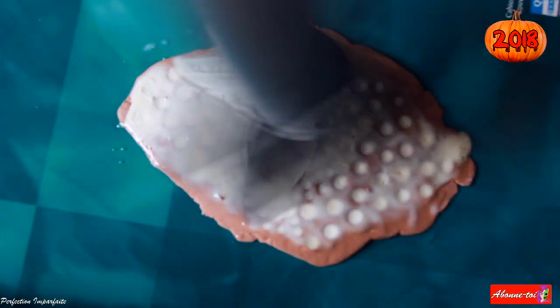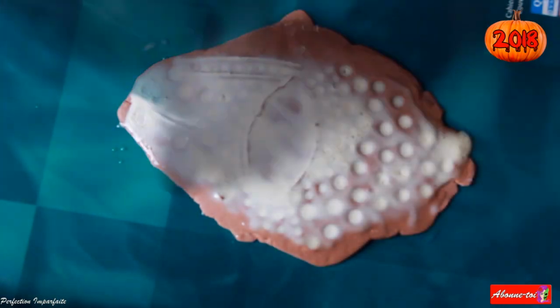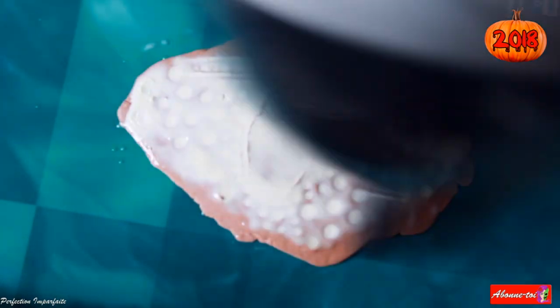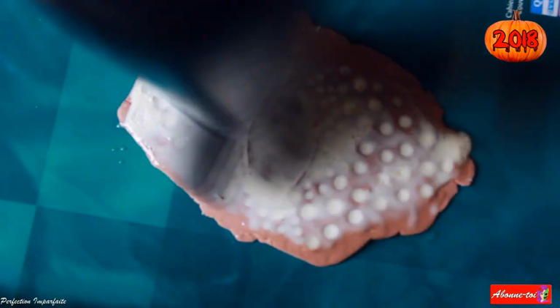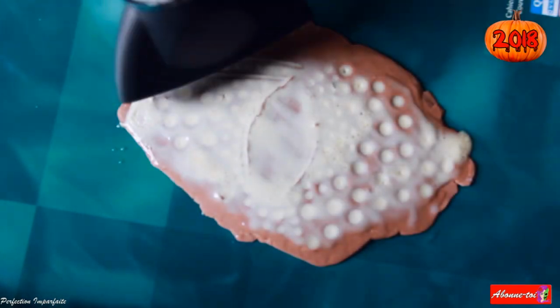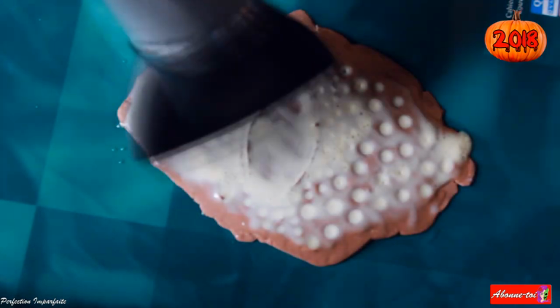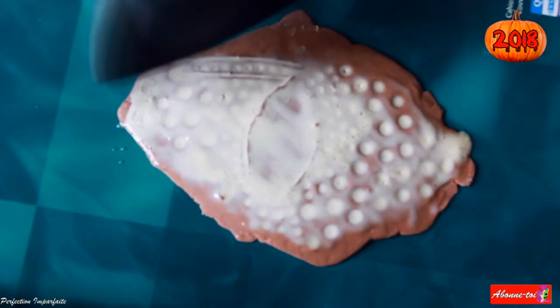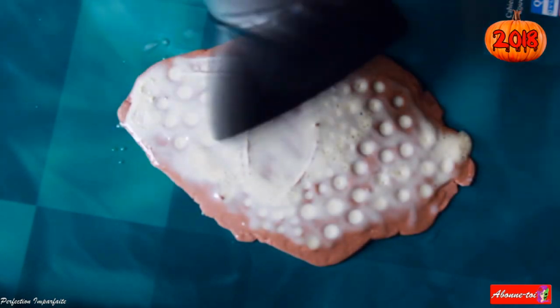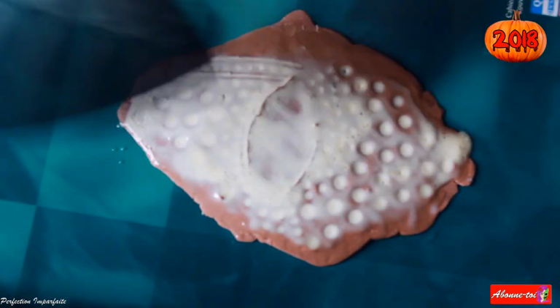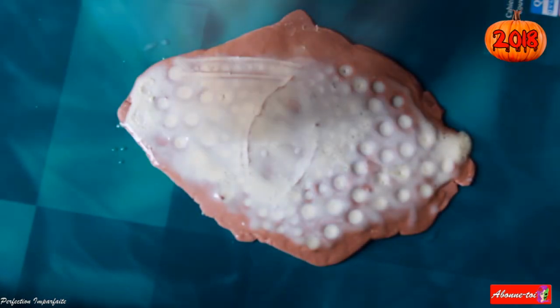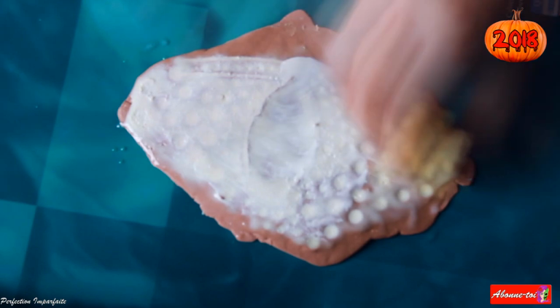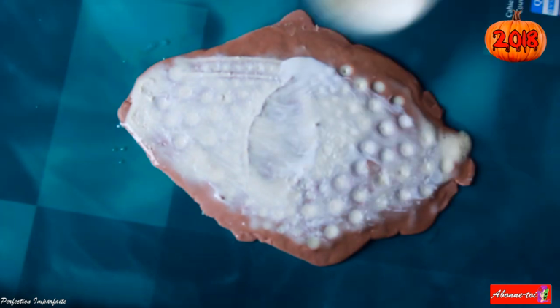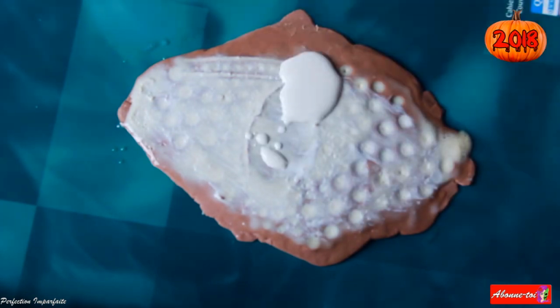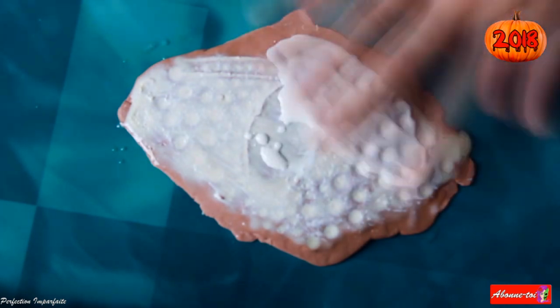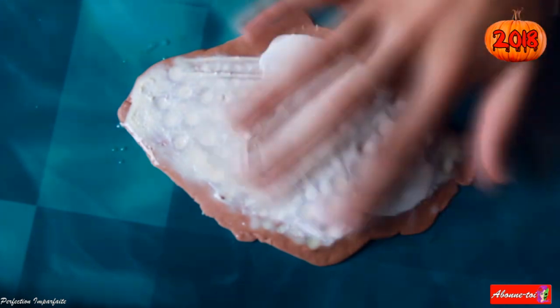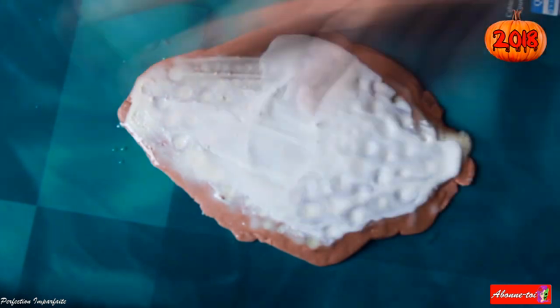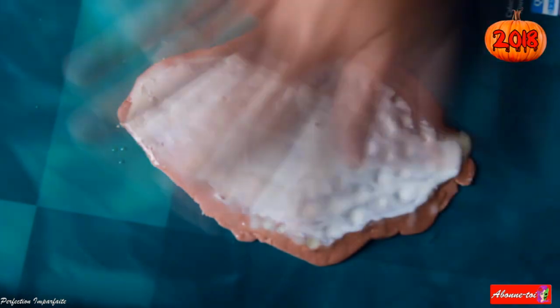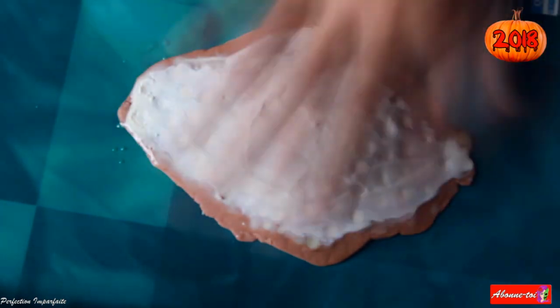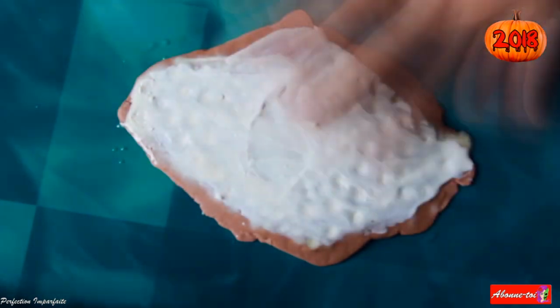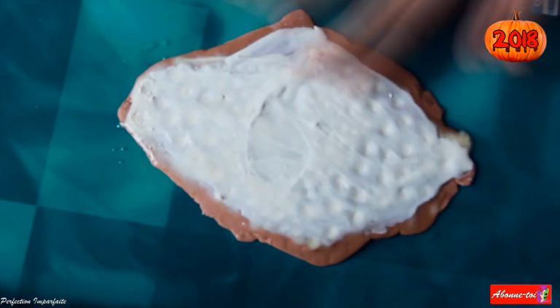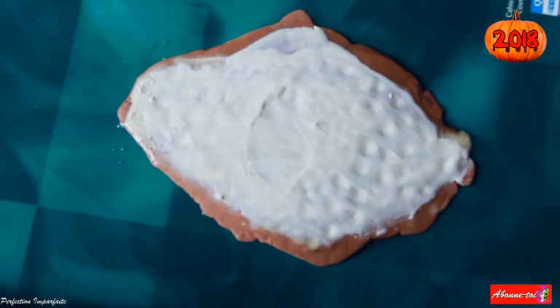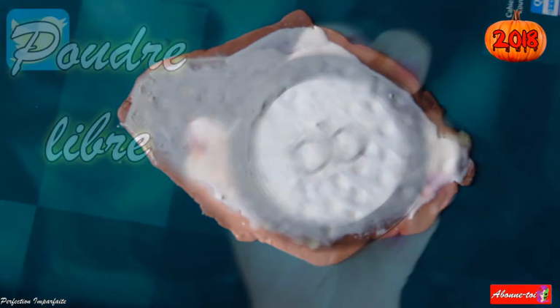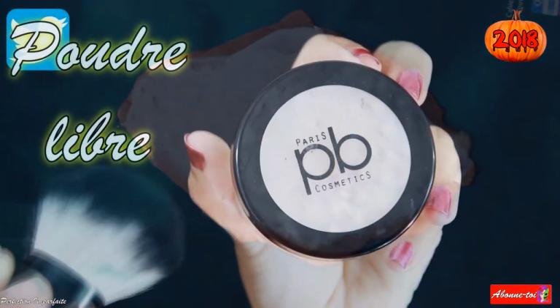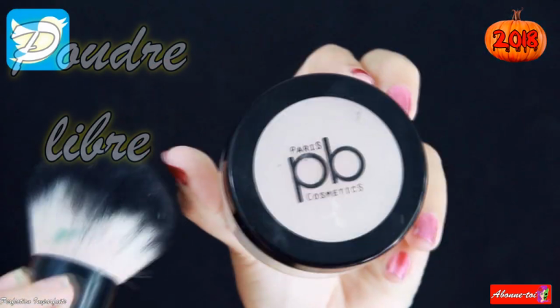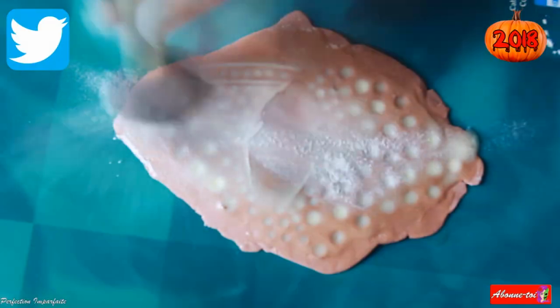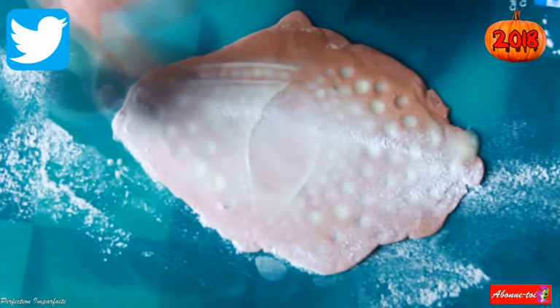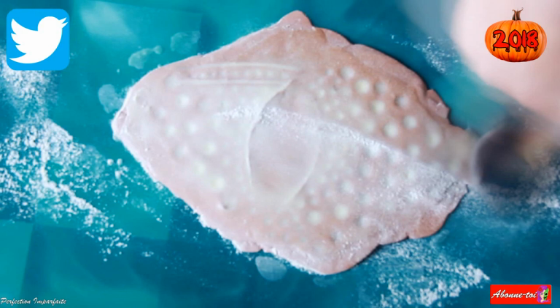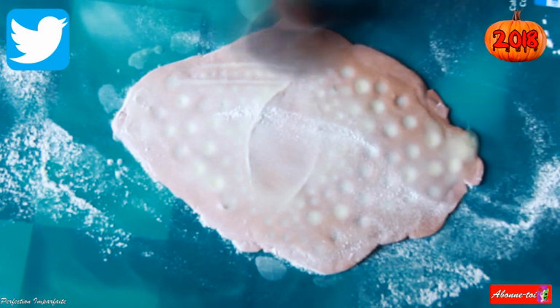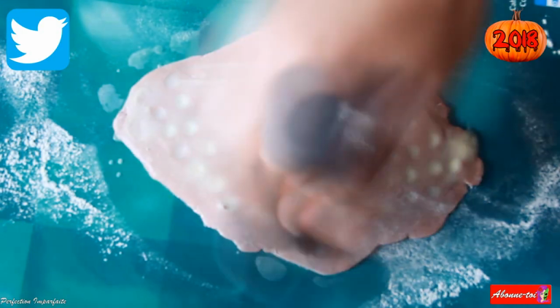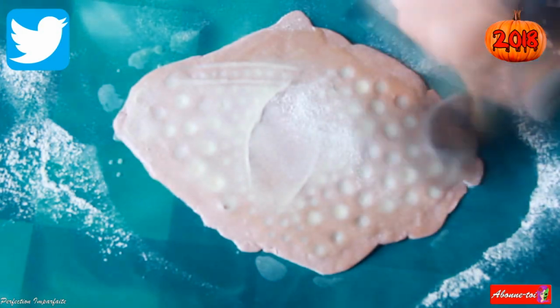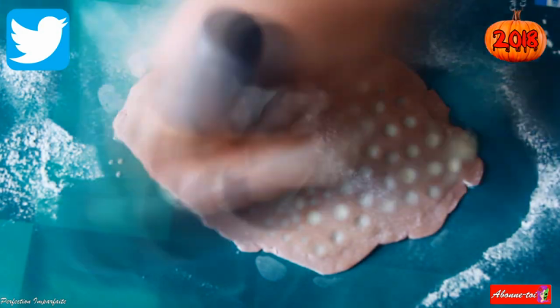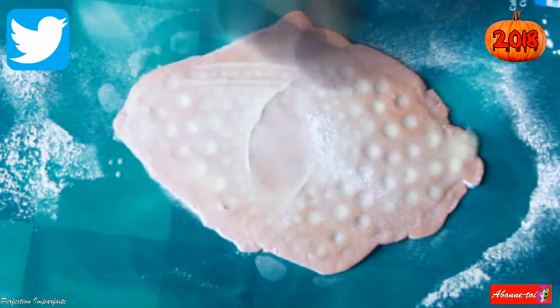Le latex est sec lorsqu'il est transparent. J'ai superposé plusieurs couches pour que la prothèse soit bien solide. Et j'utilise de la poudre libre pour pouvoir la décoller de son support.